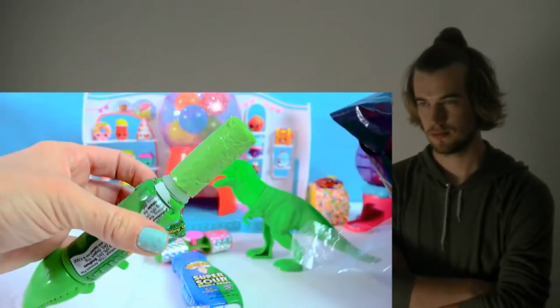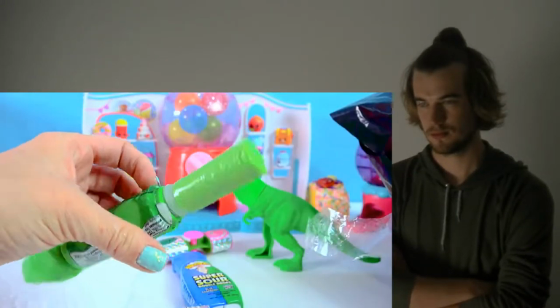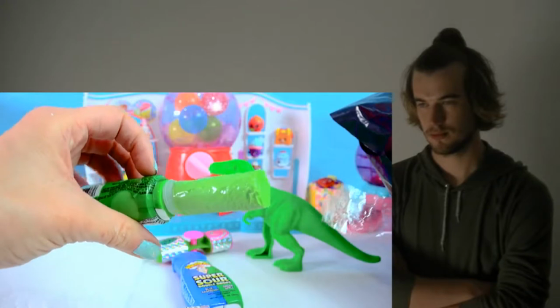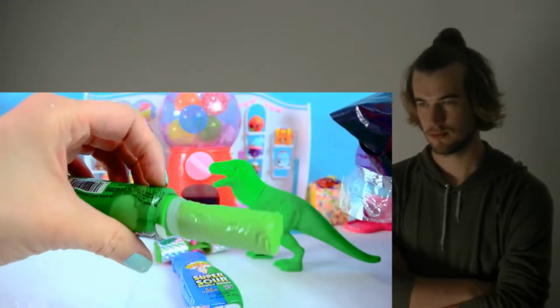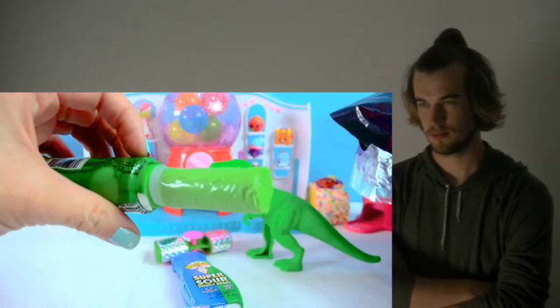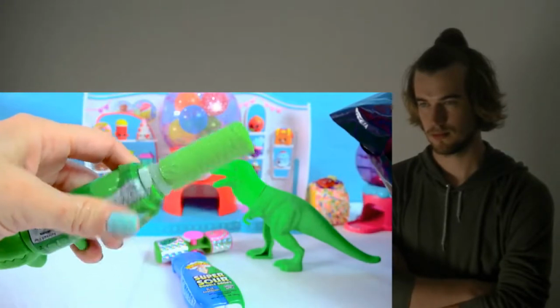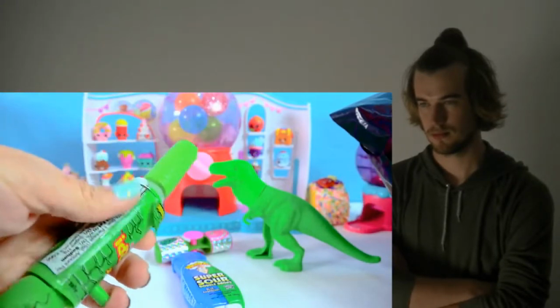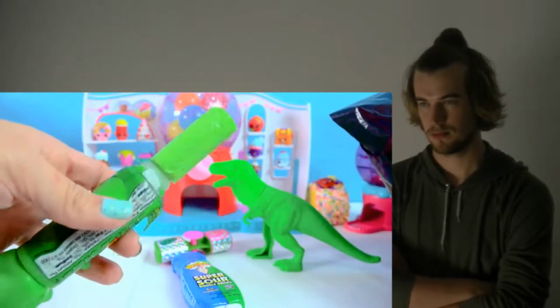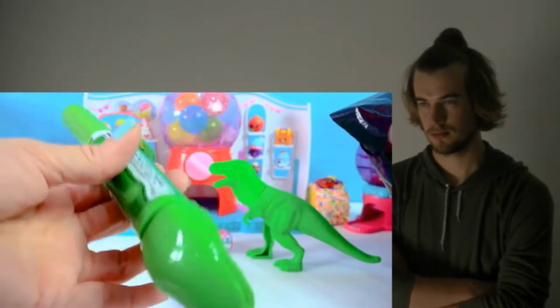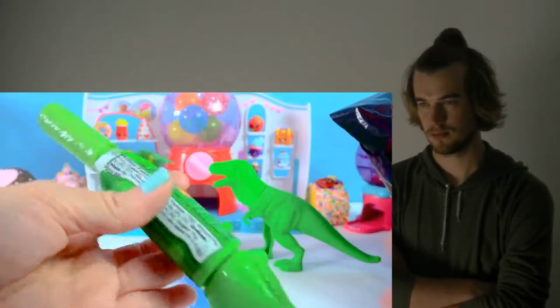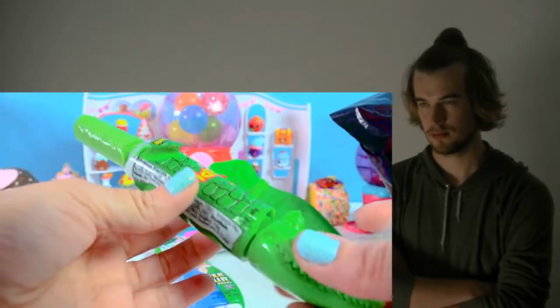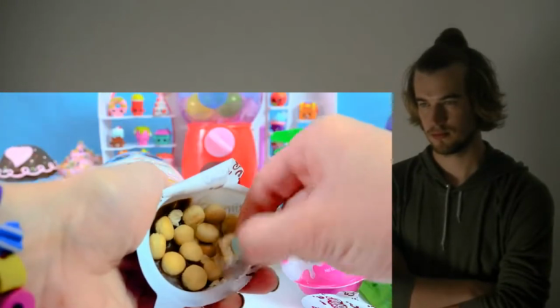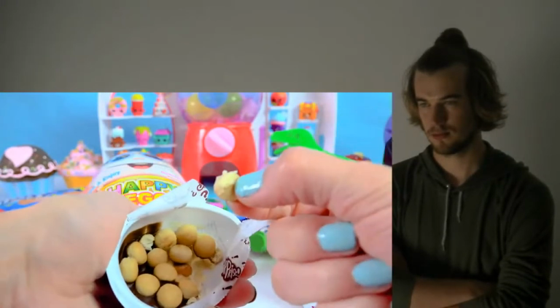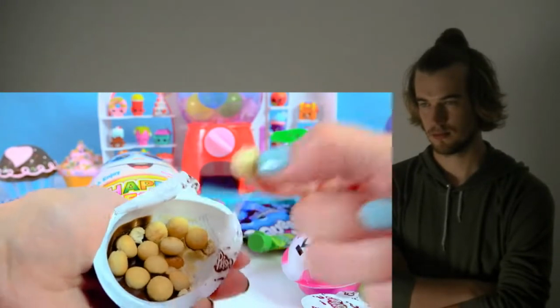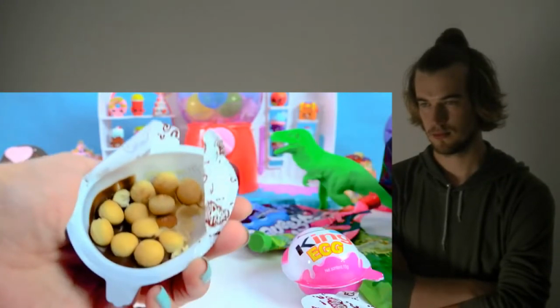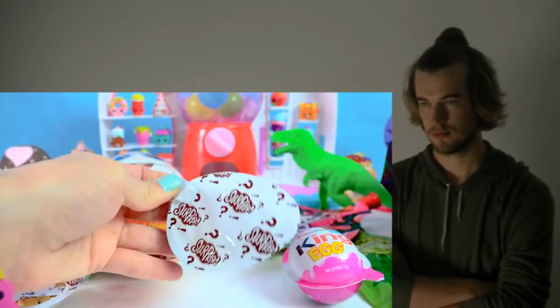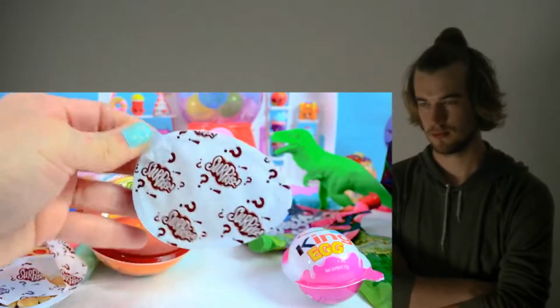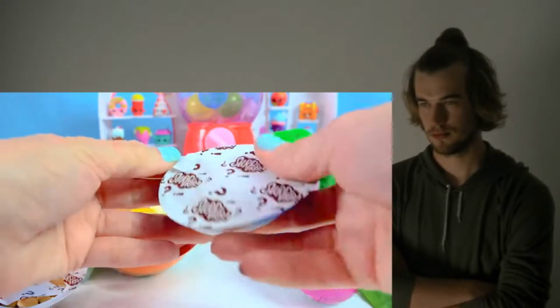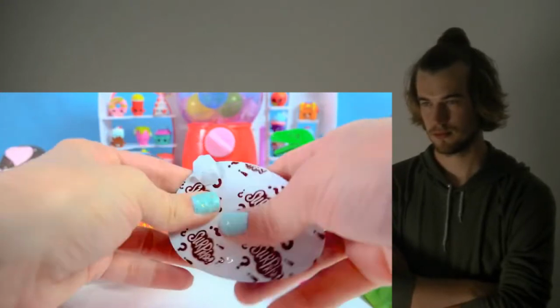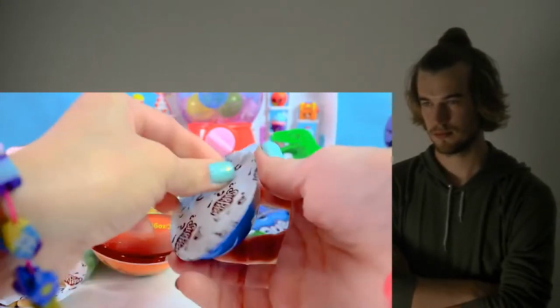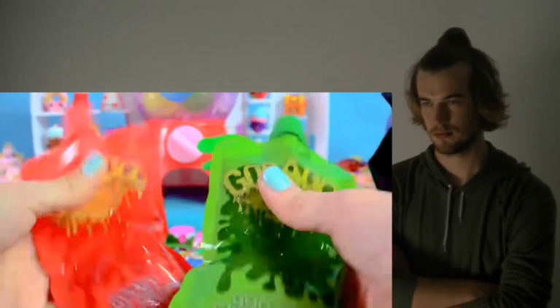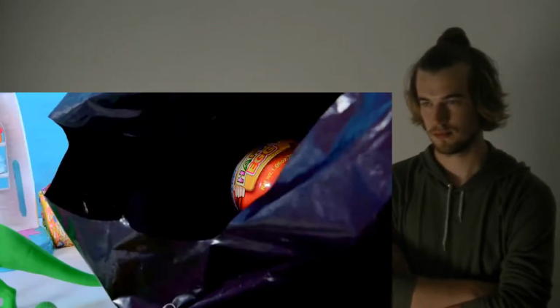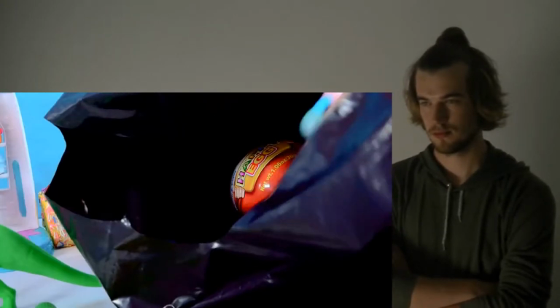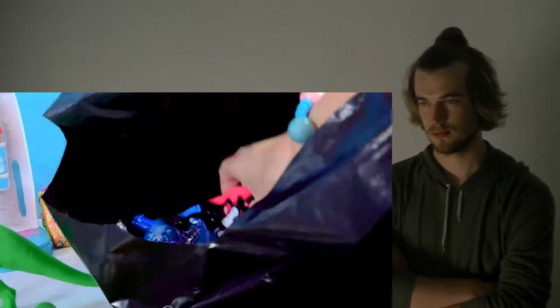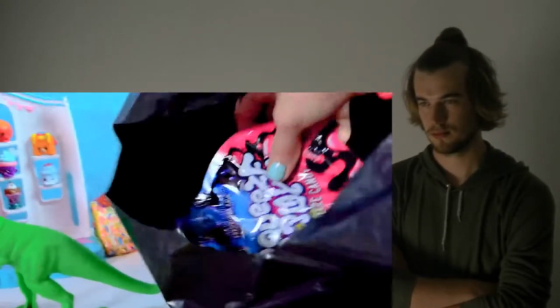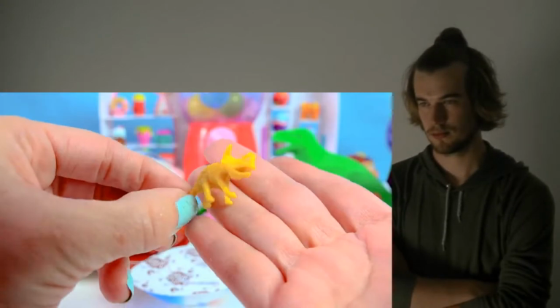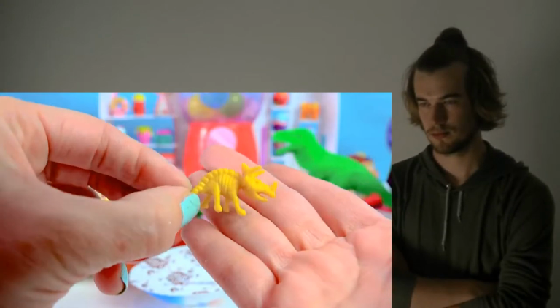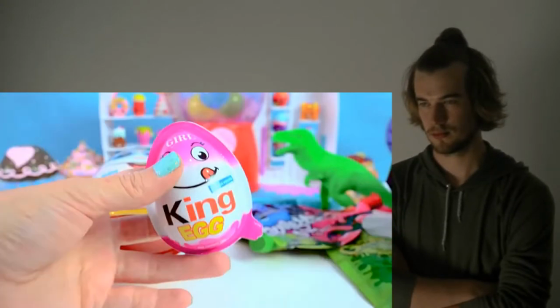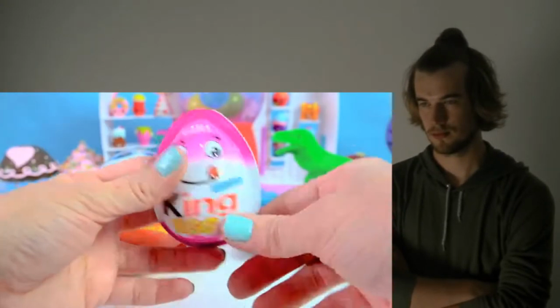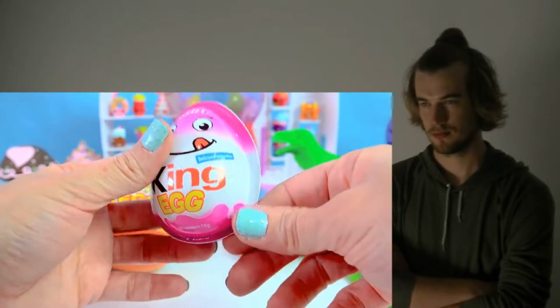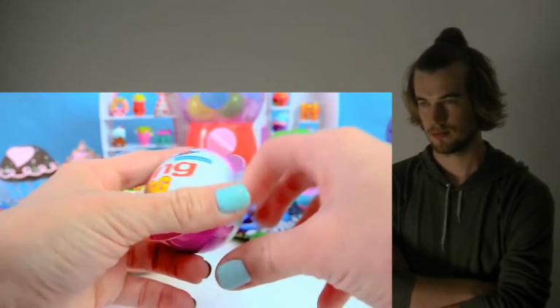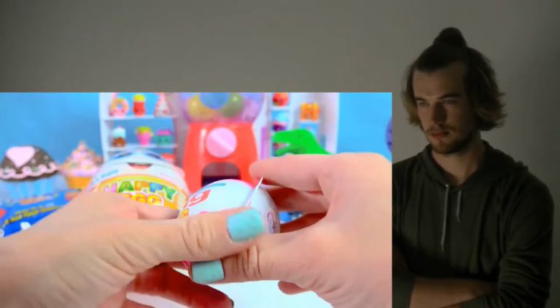Let's taste what flavor this one is. It's green apple flavored chocolate. There we go, taste that. And on the other side of the surprise egg — I like these. Now we've got a skeleton. Let's see the girl king egg.